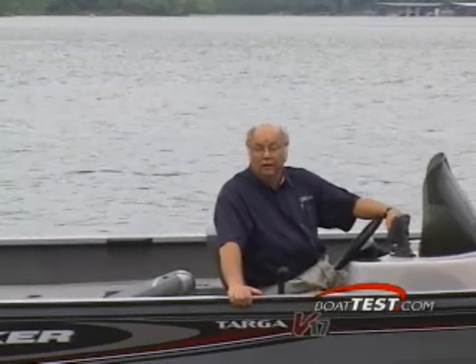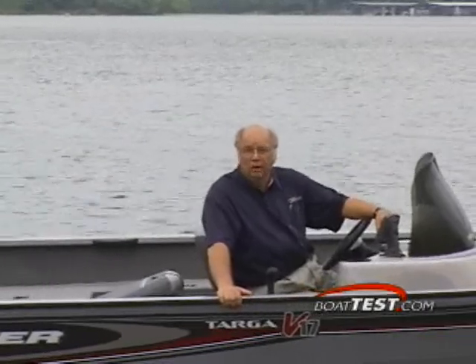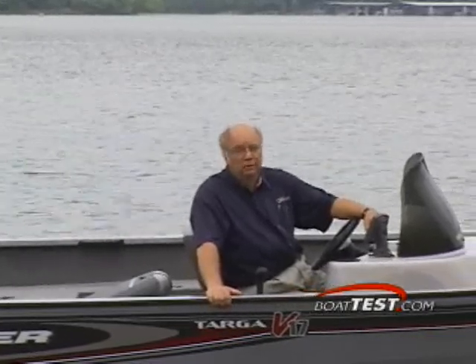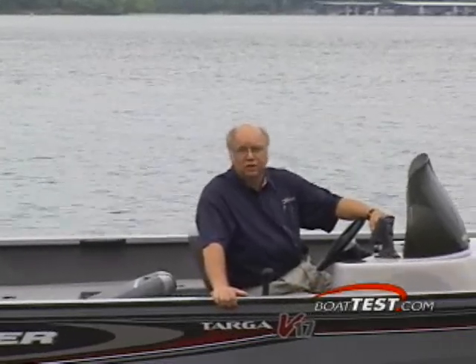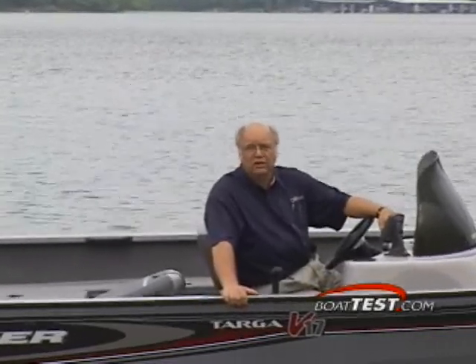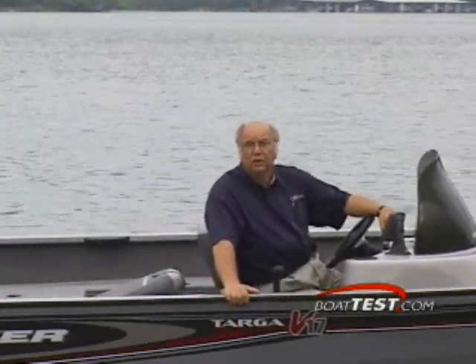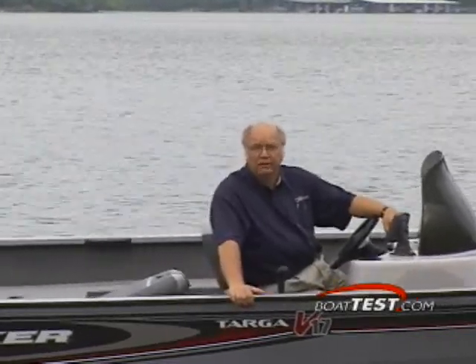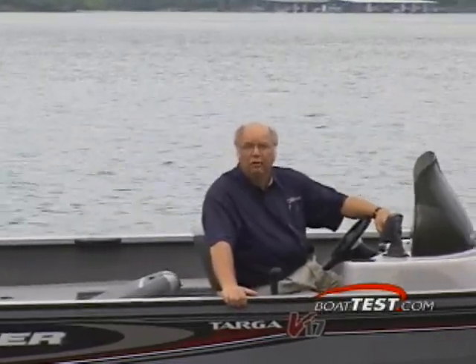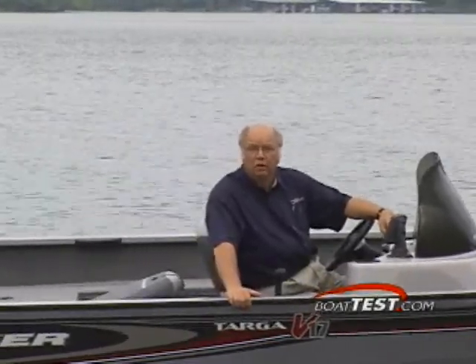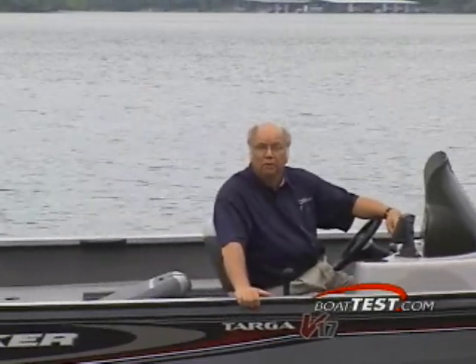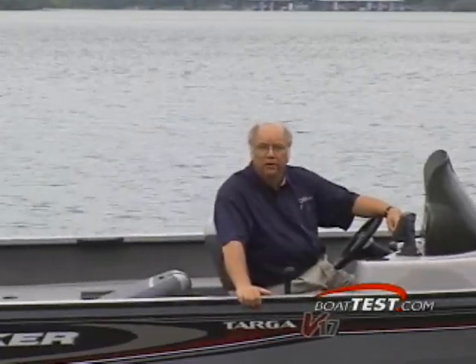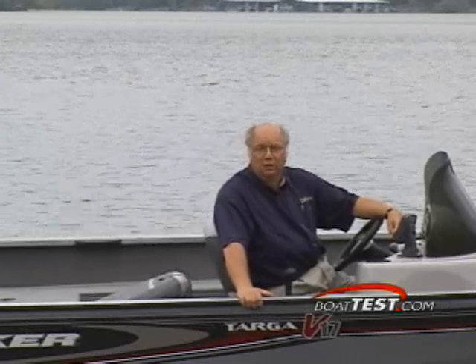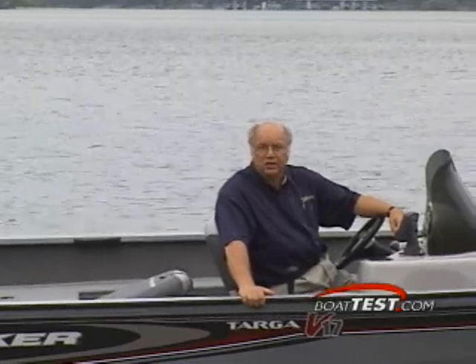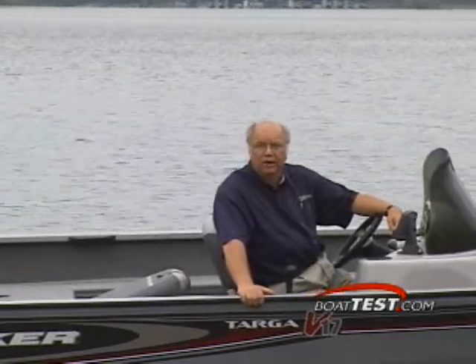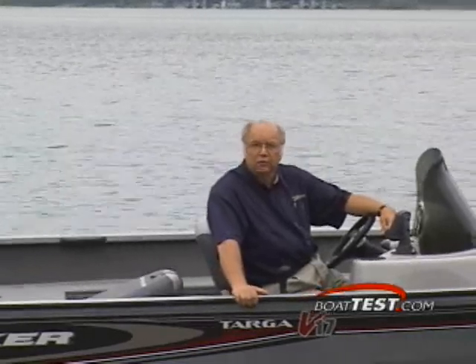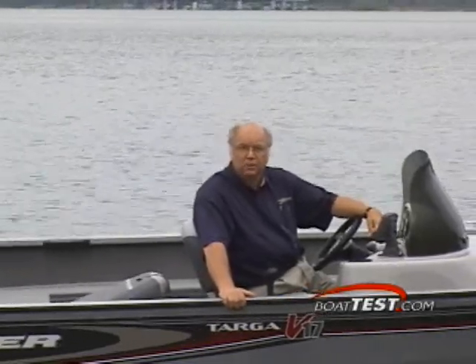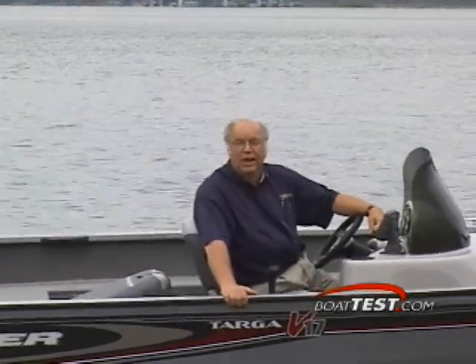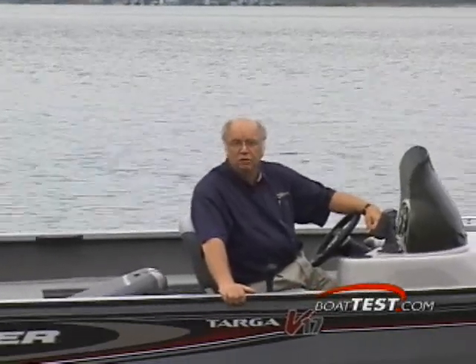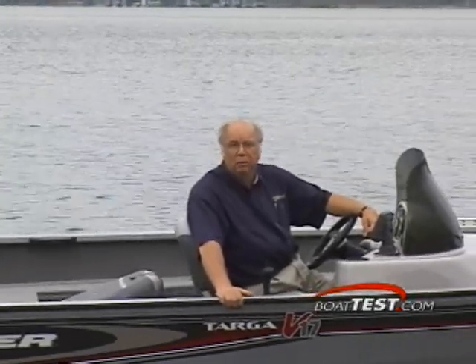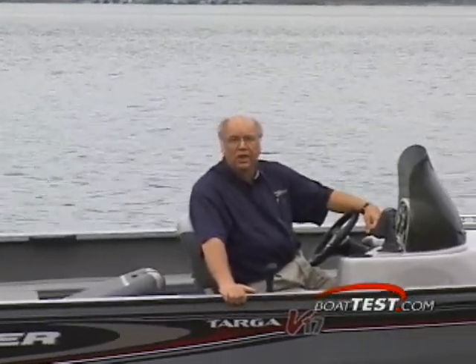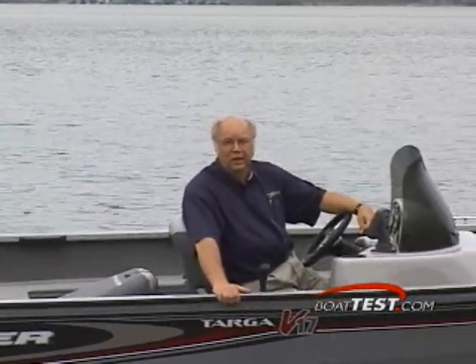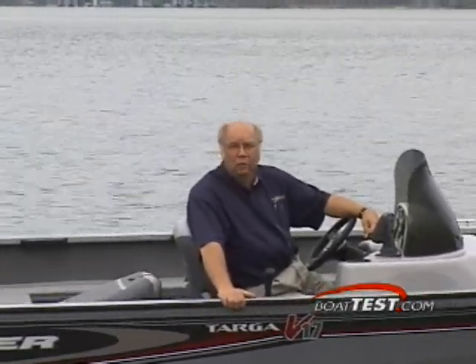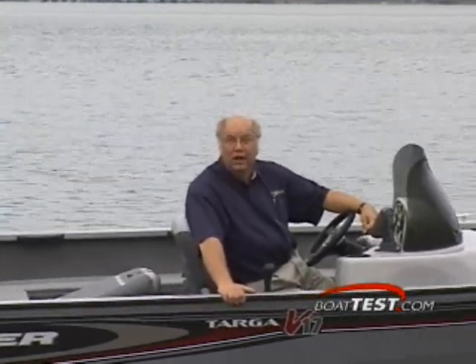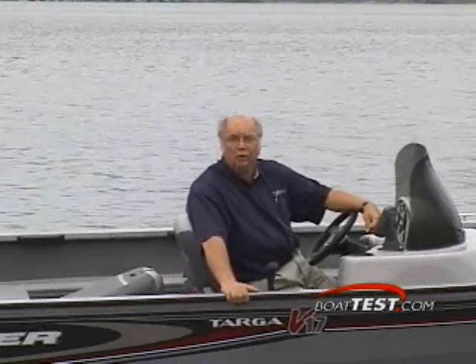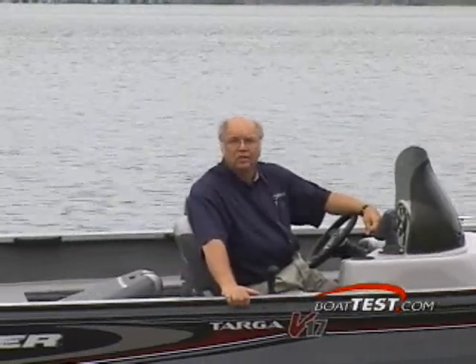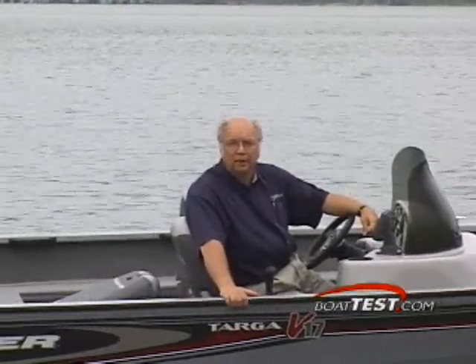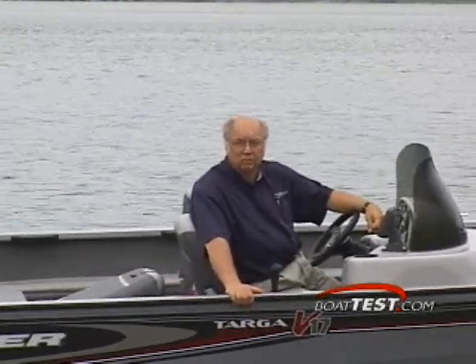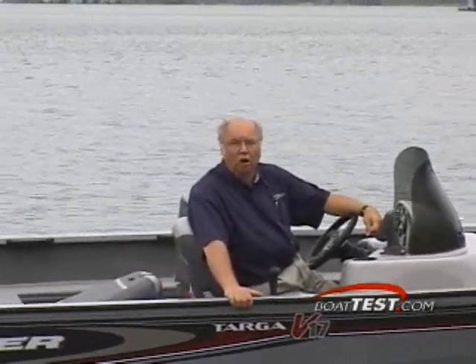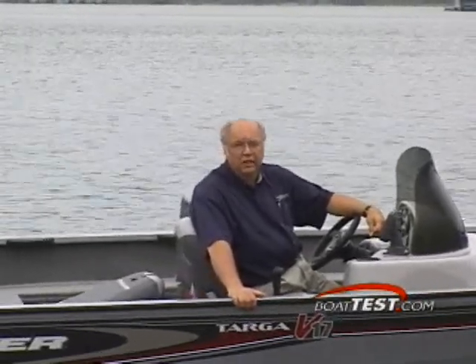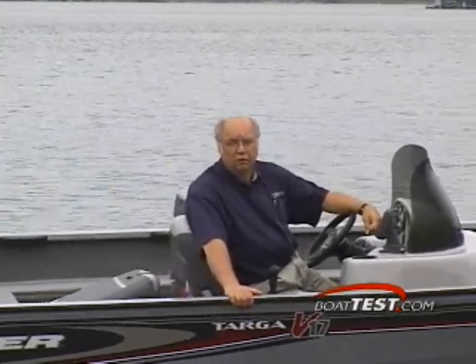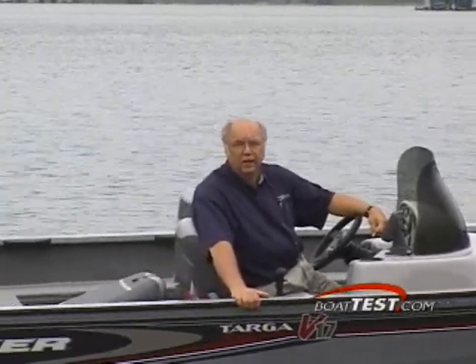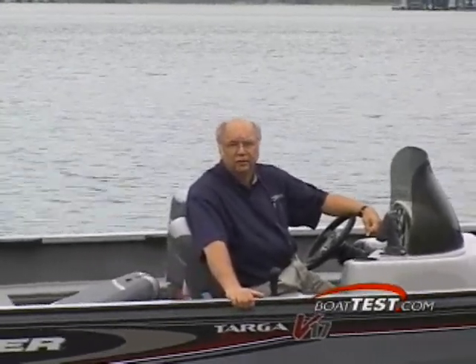Not only does it run well, but it fishes great too with its standard Power Drive trolling motor by Minn Kota, Lowrance depth finder with surface temperature, and huge bait wells and aerated live wells — and the live well even has a pump-out system. All you need for a great day of fishing.